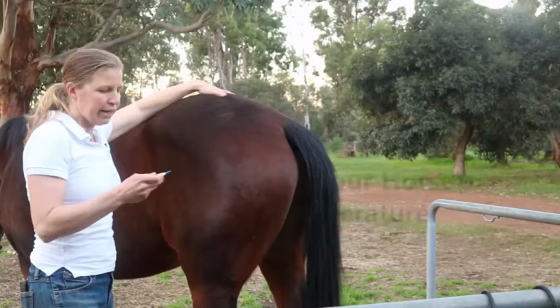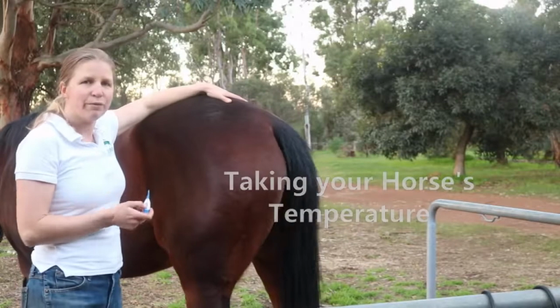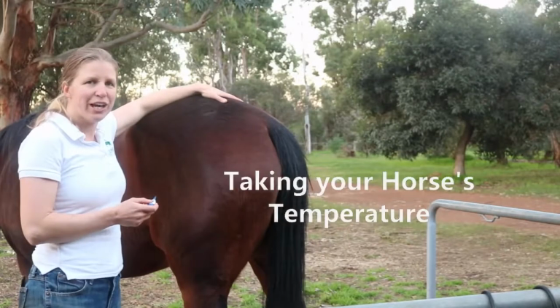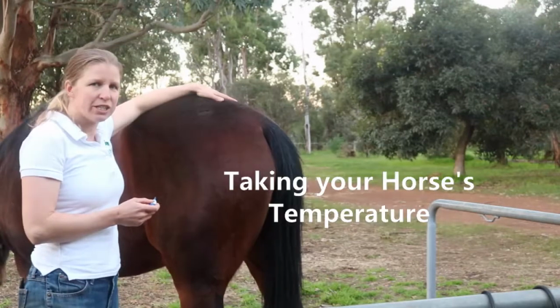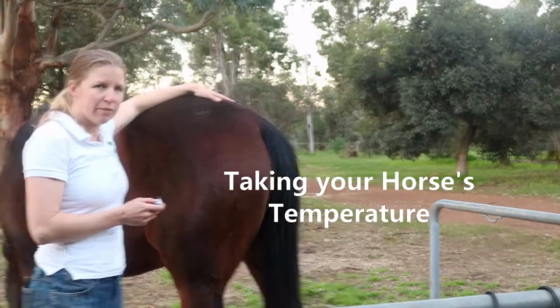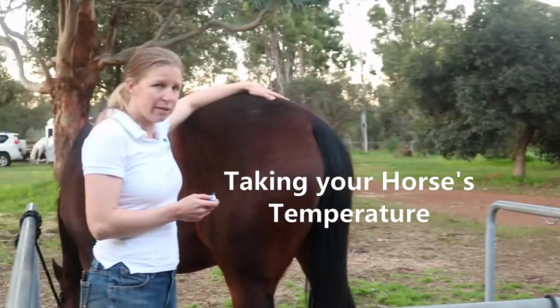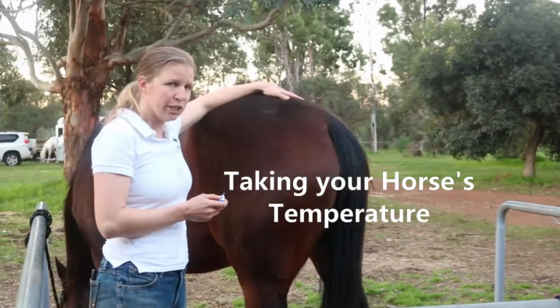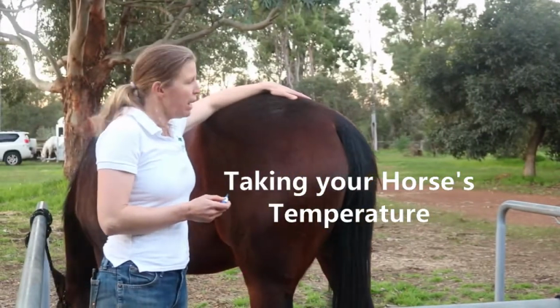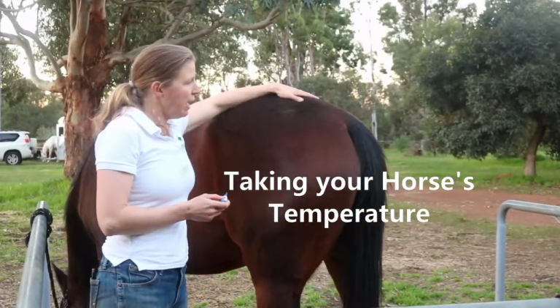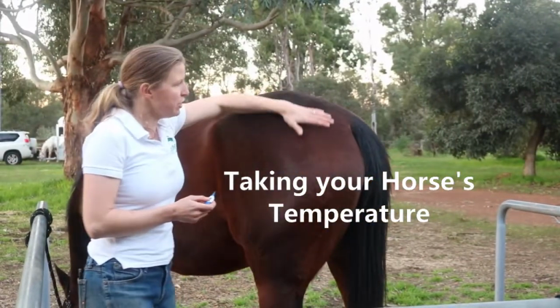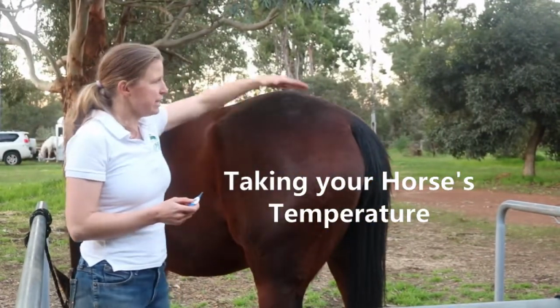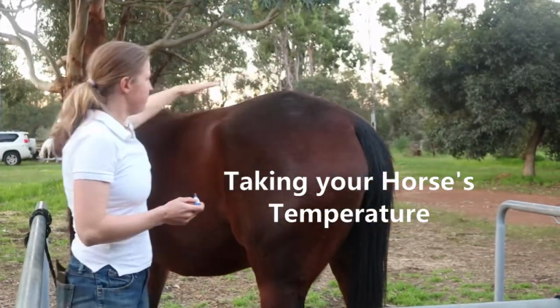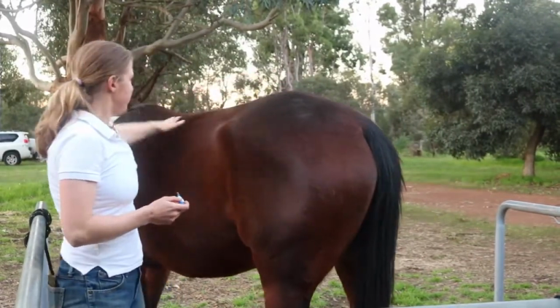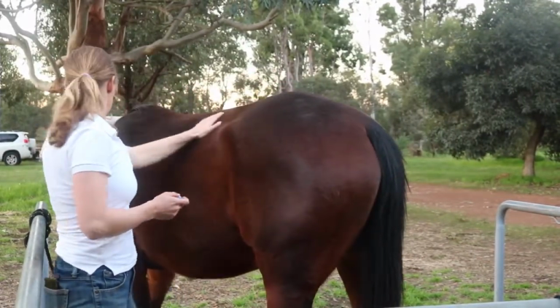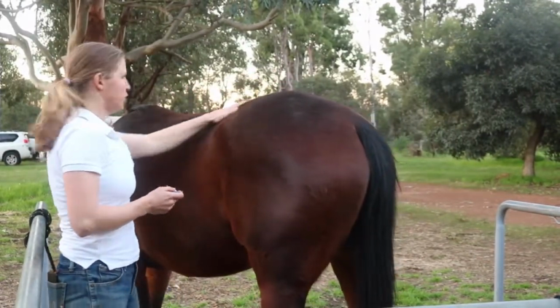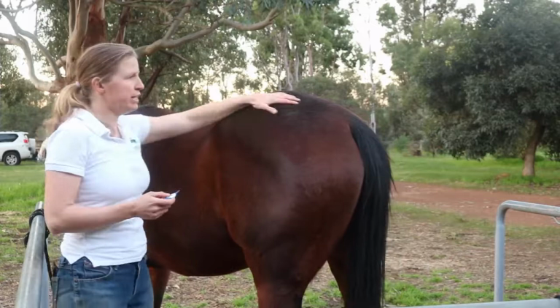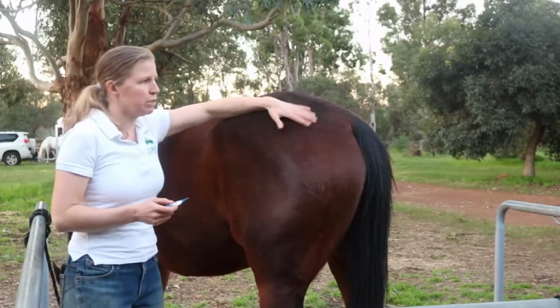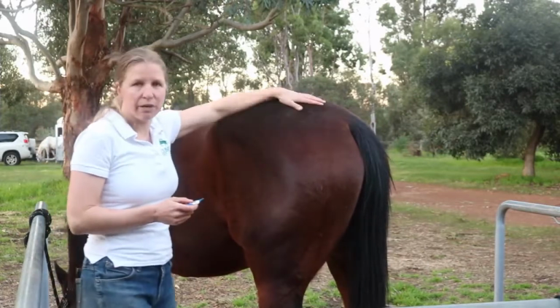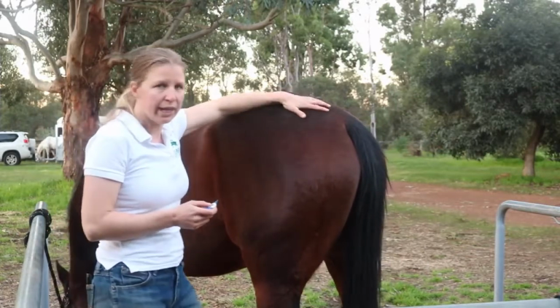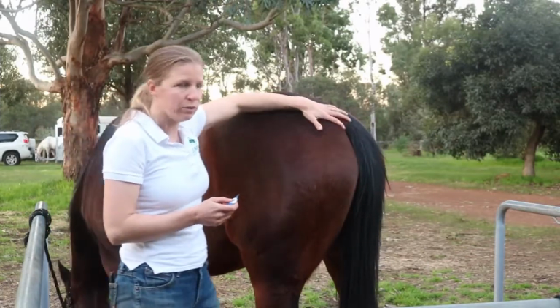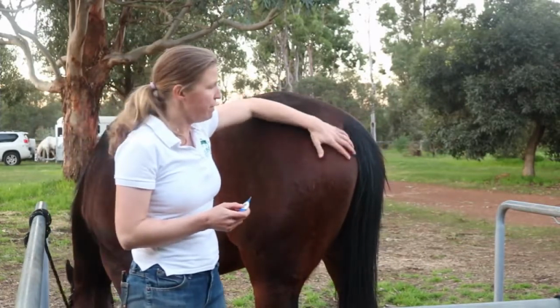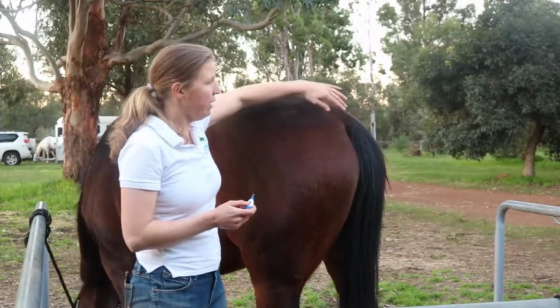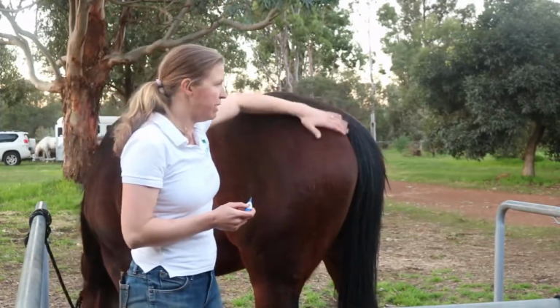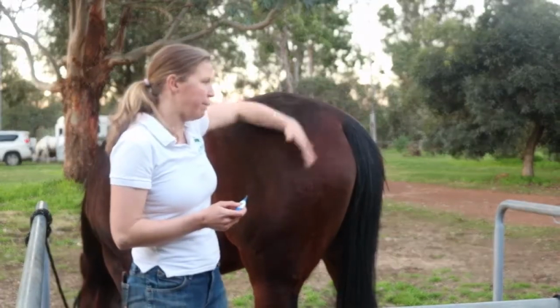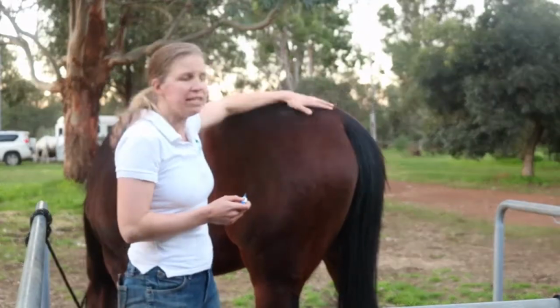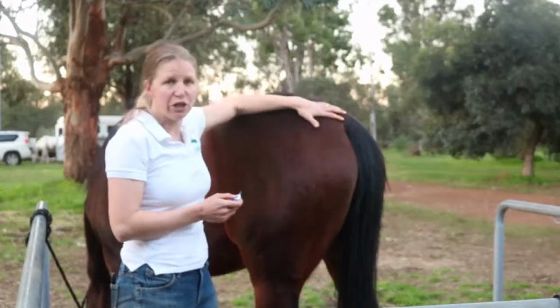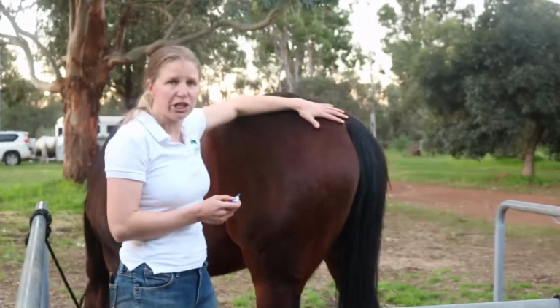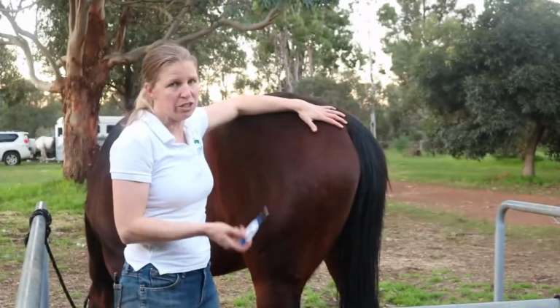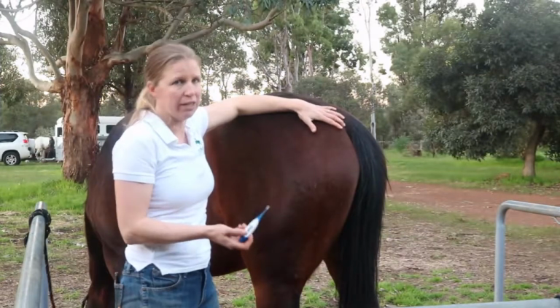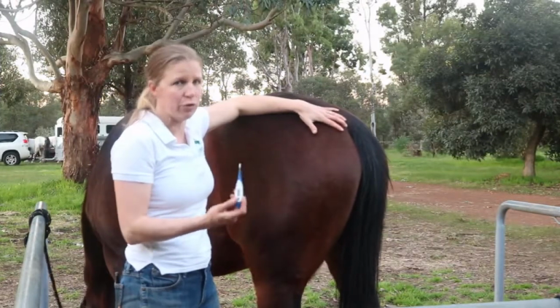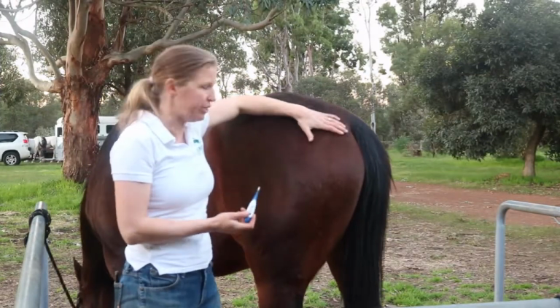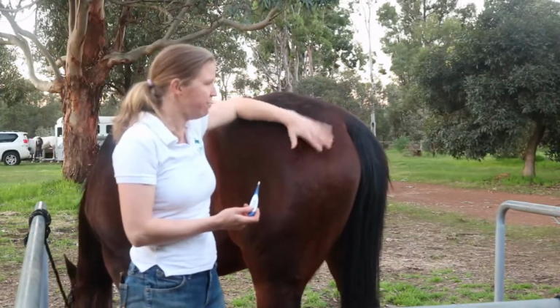What I'm going to do now is just check Maverick's temperature. You need to make sure it's a horse that's been well handled and they're okay with you being around the back end. If they're not, then you need to do some training before you can do this safely.